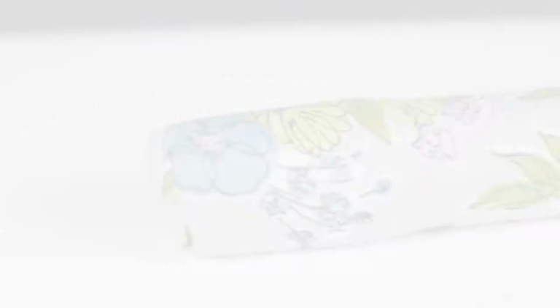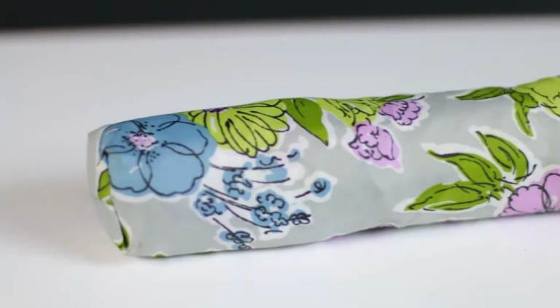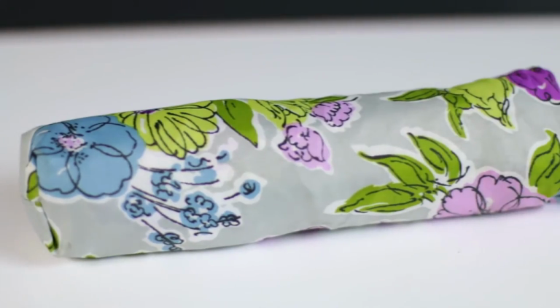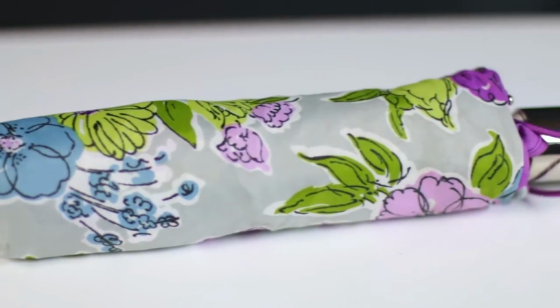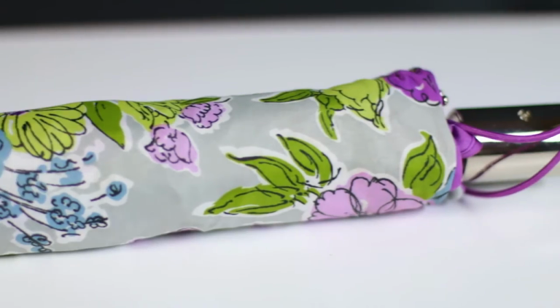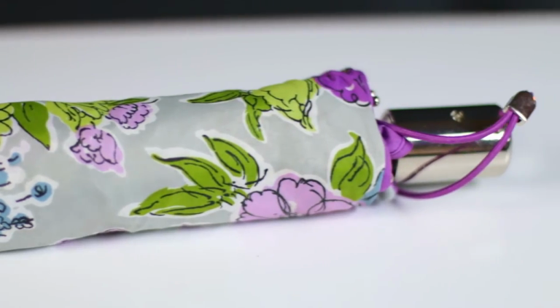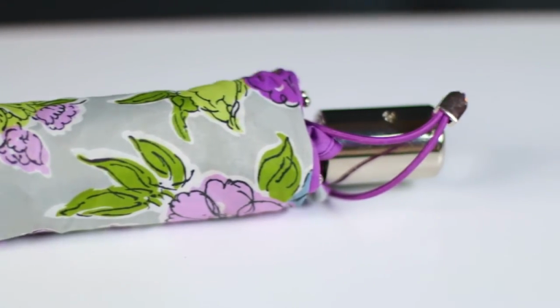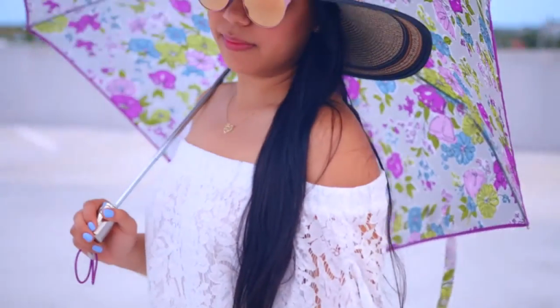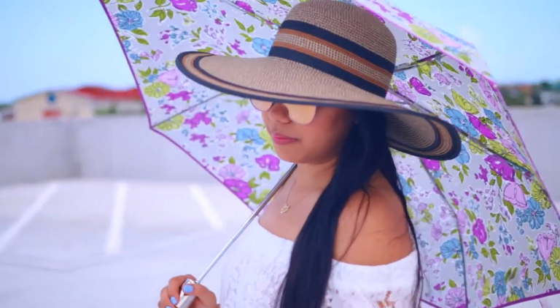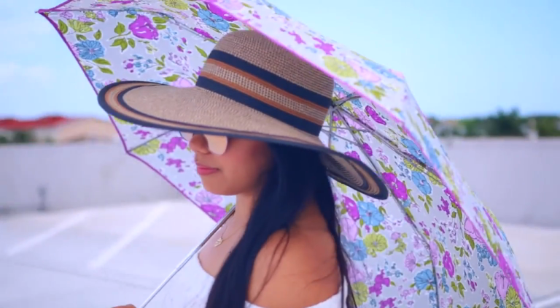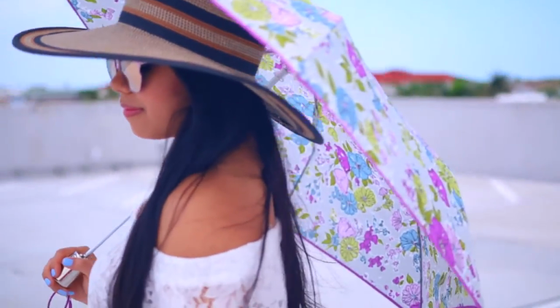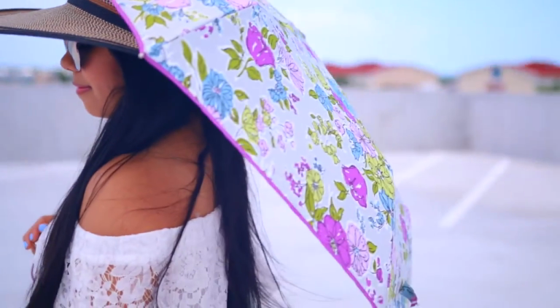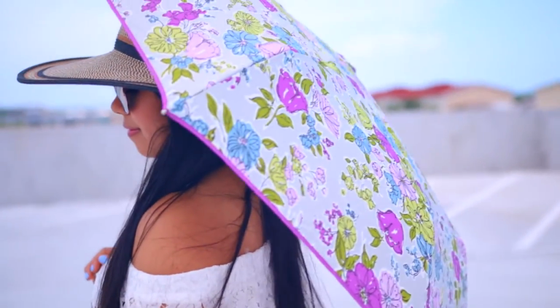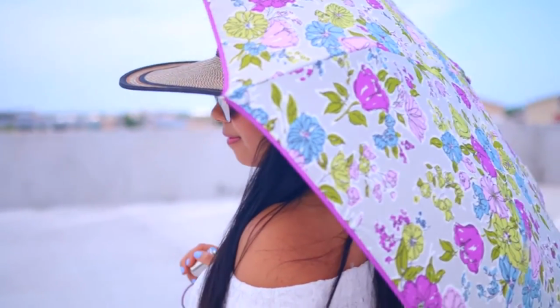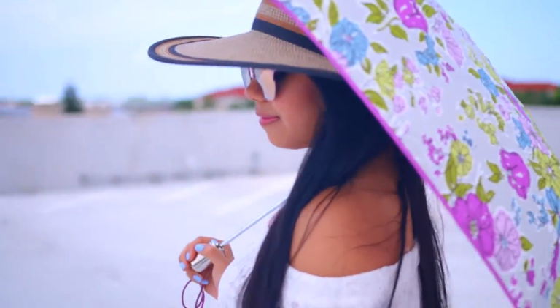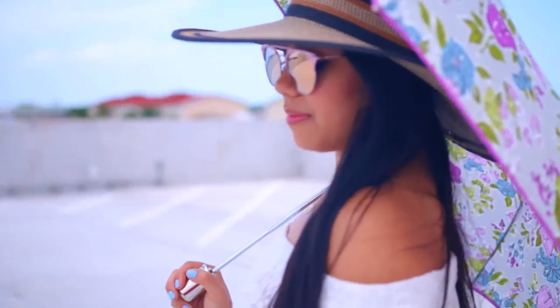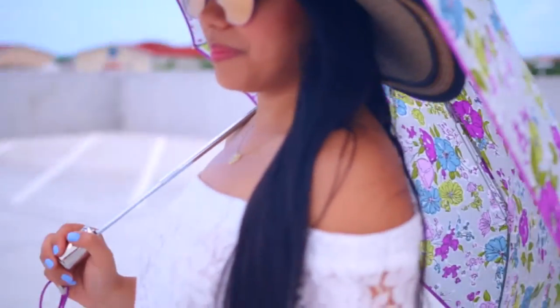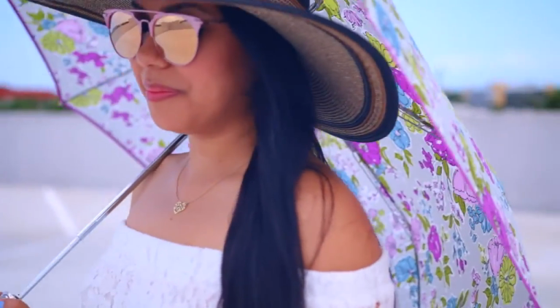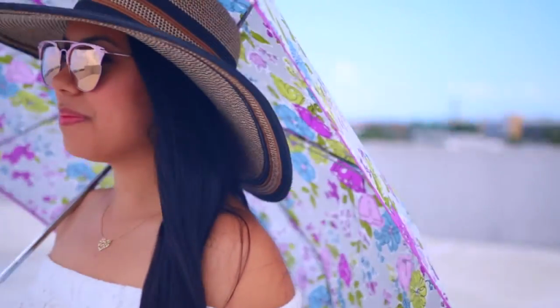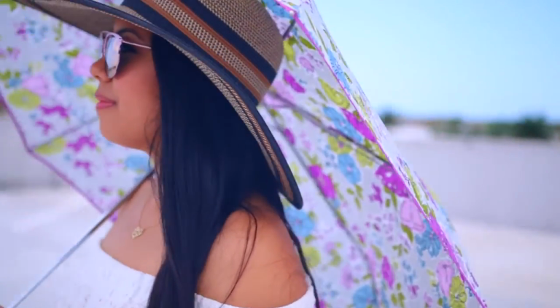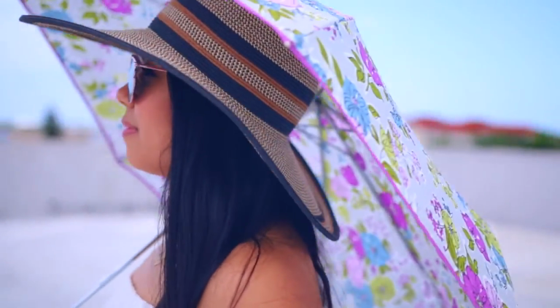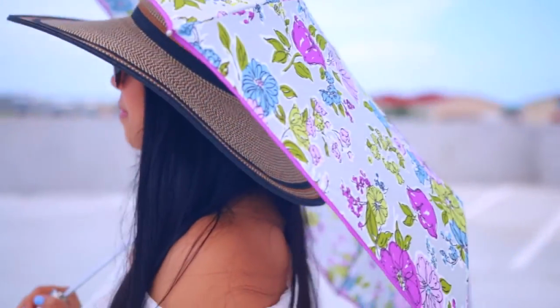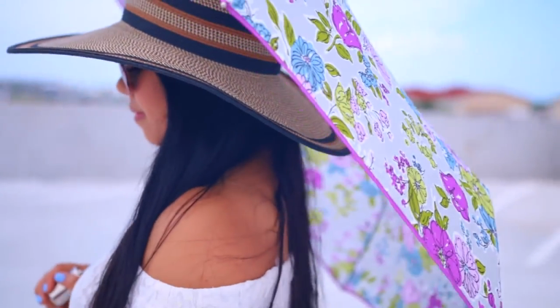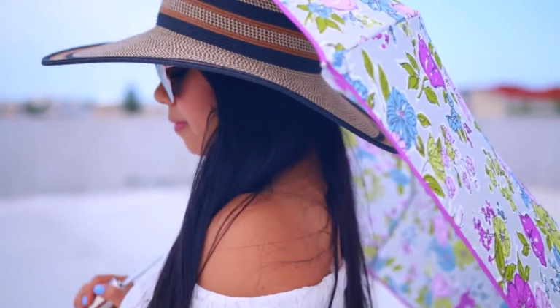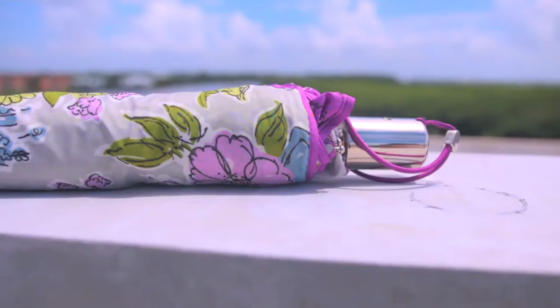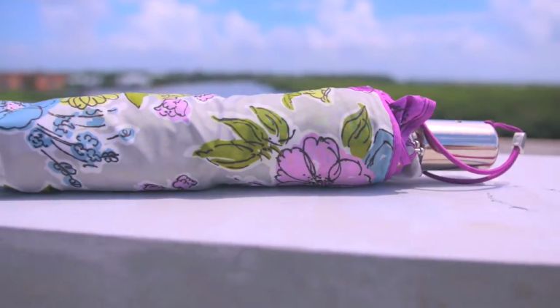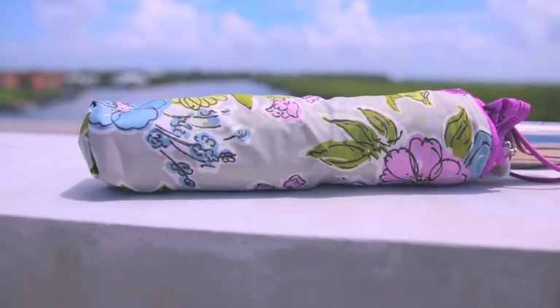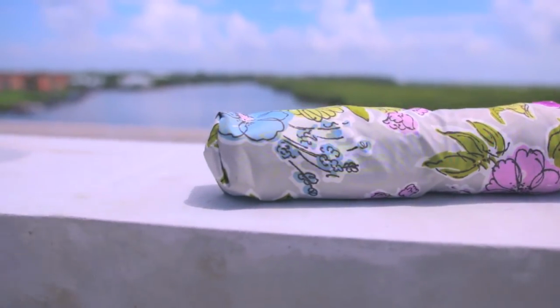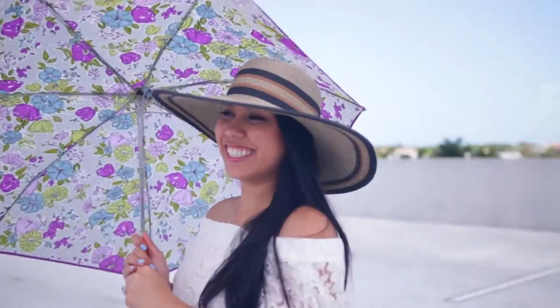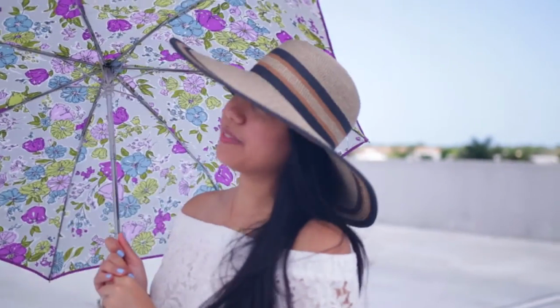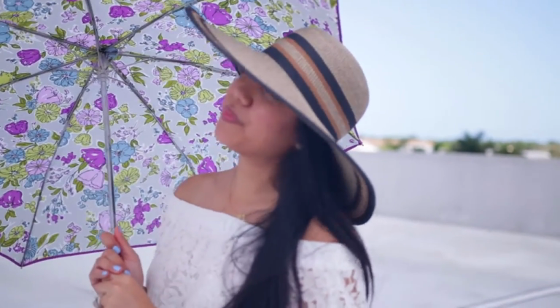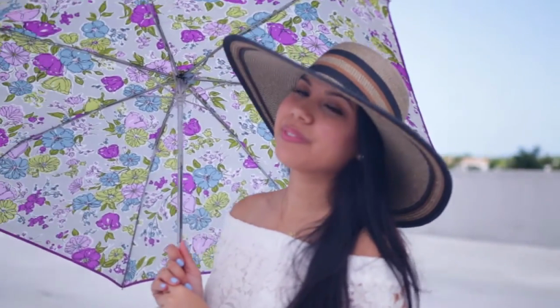Next on my list is an umbrella. This may be too much for some, but it is another layer of added protection. I always make sure to keep a travel-sized umbrella in my purse for those days that I forget to apply sunblock. I like funky patterns, just to keep it stylish.